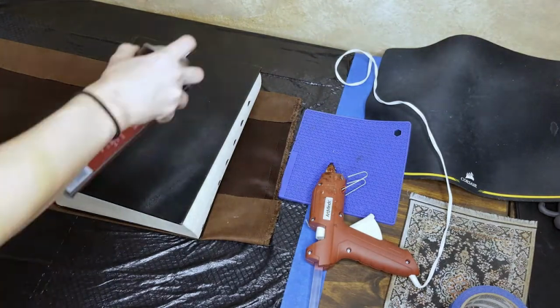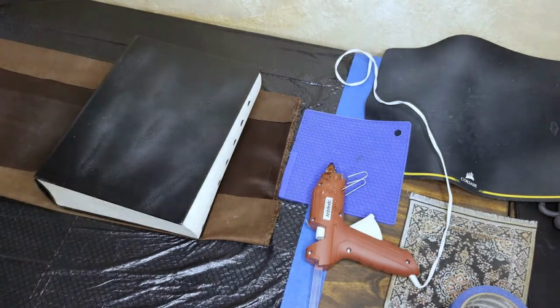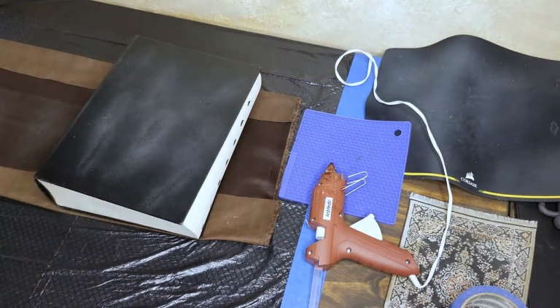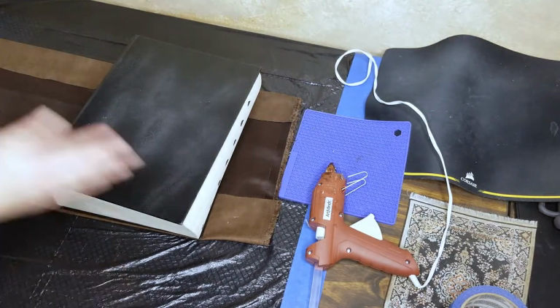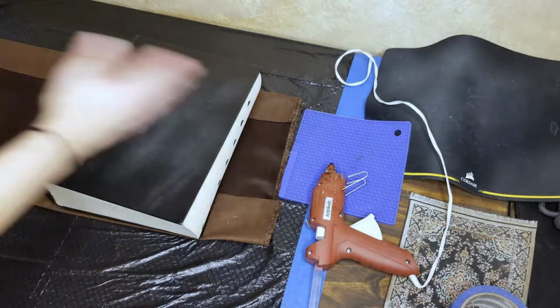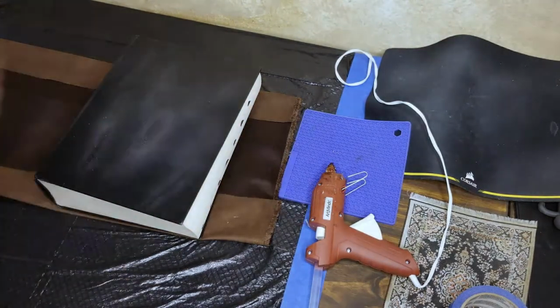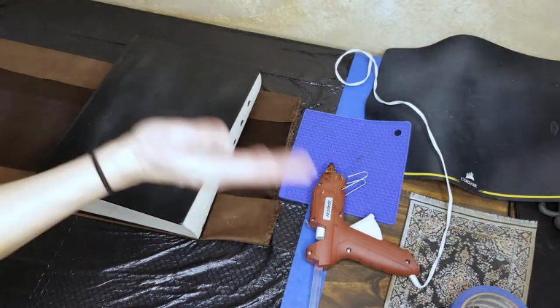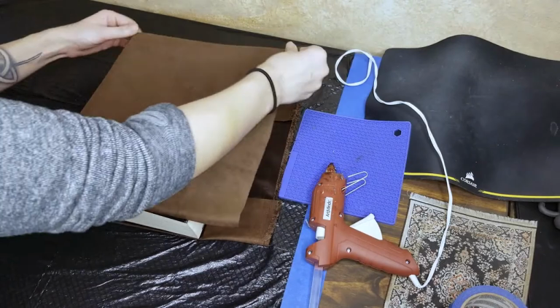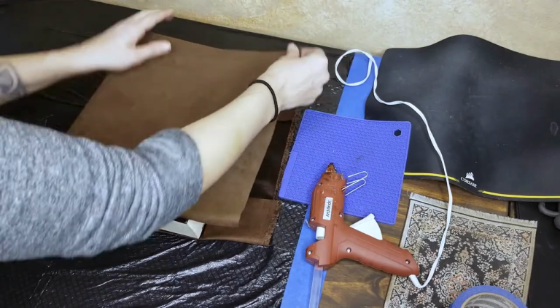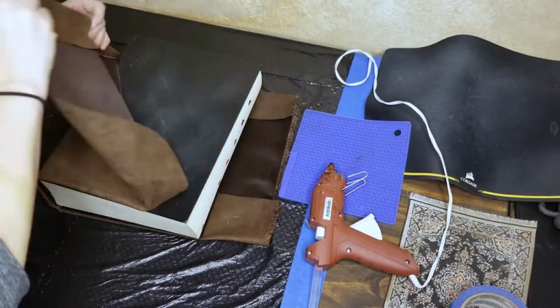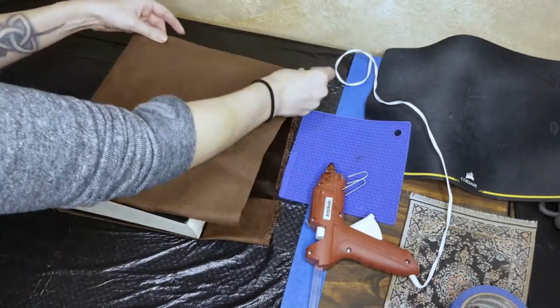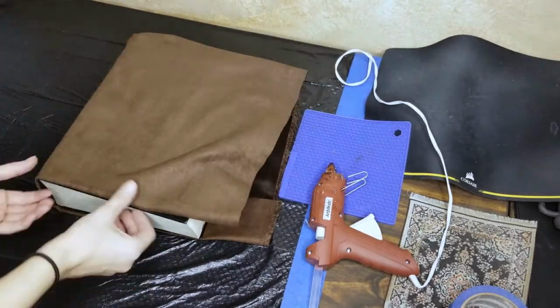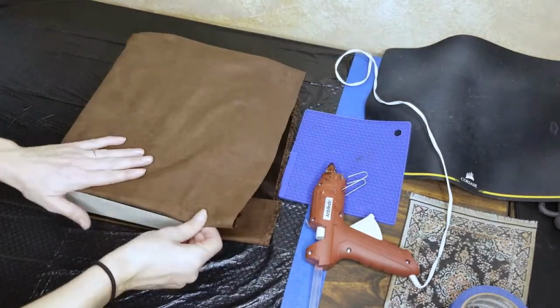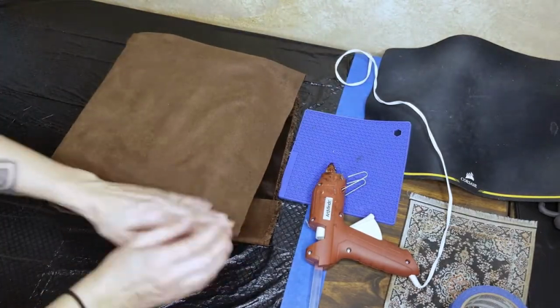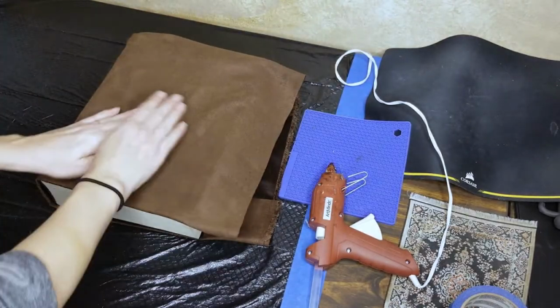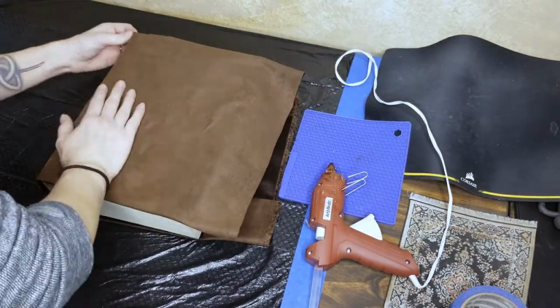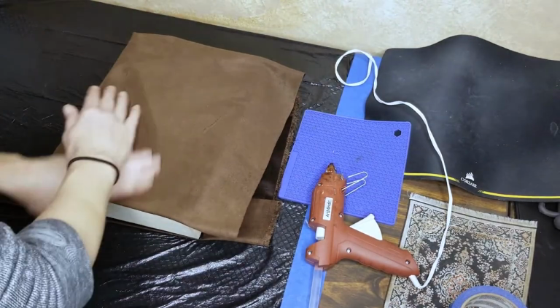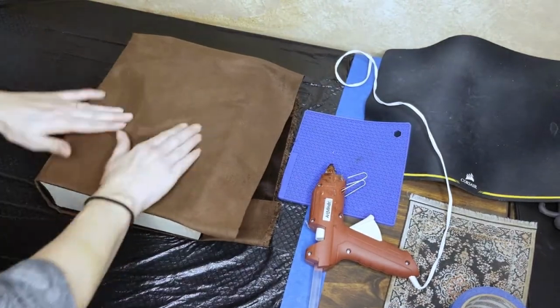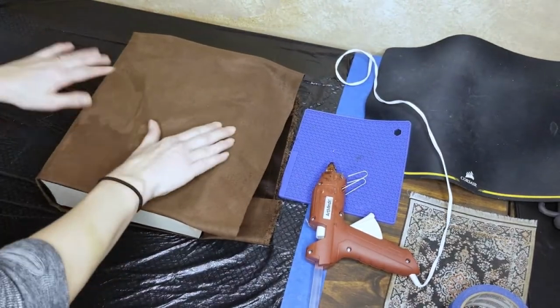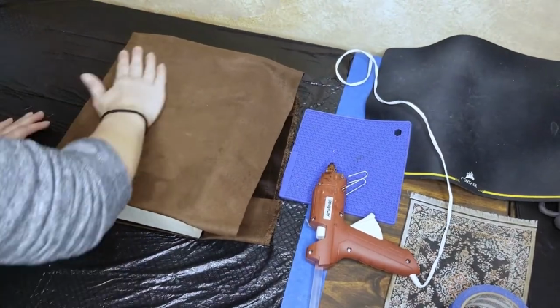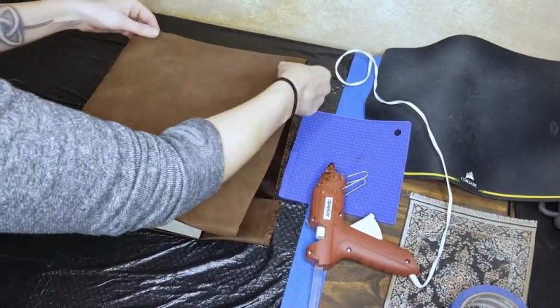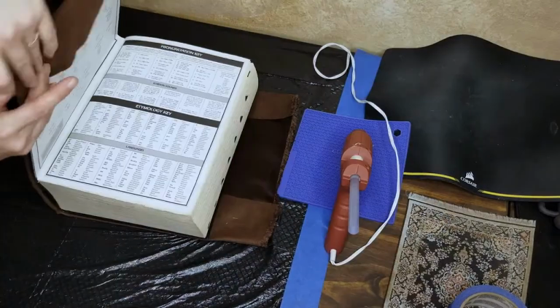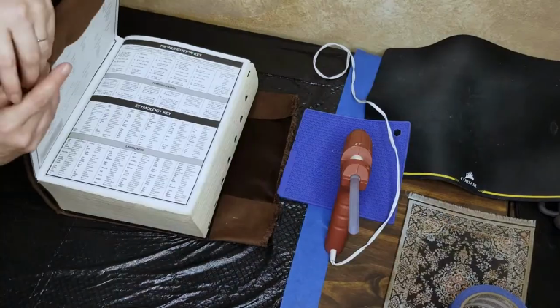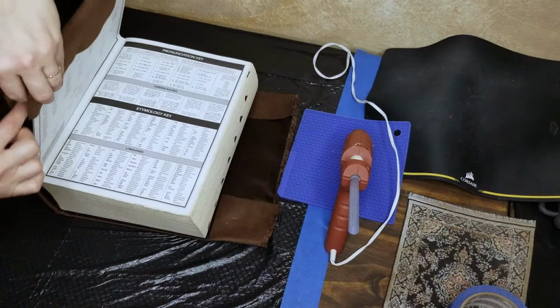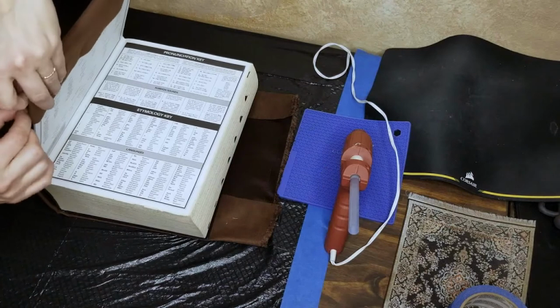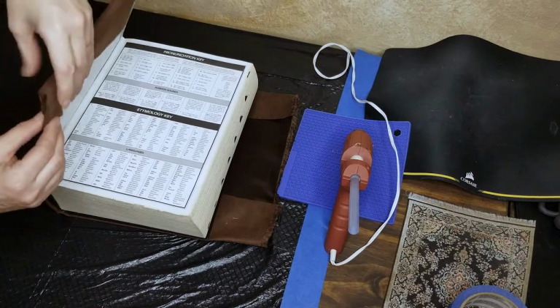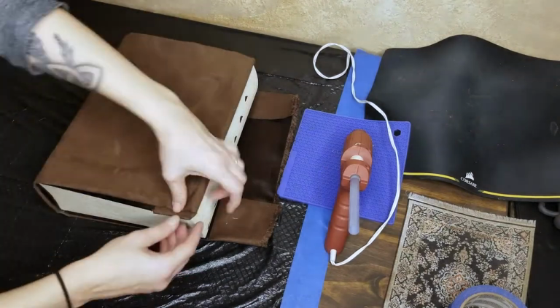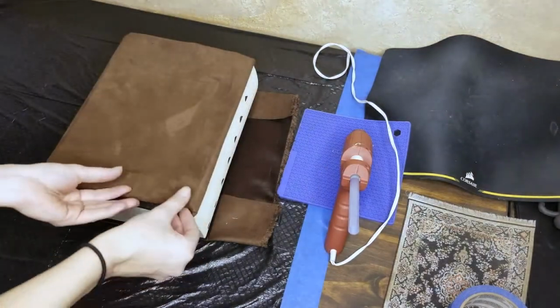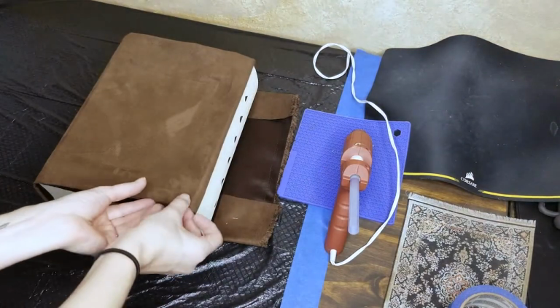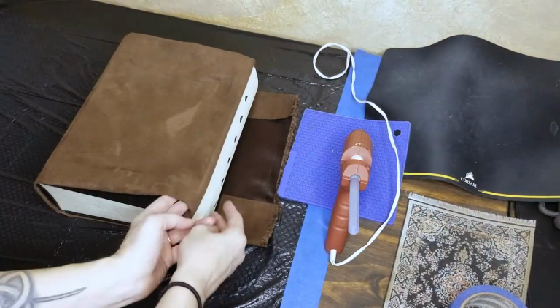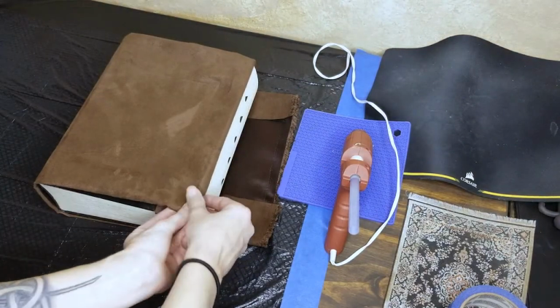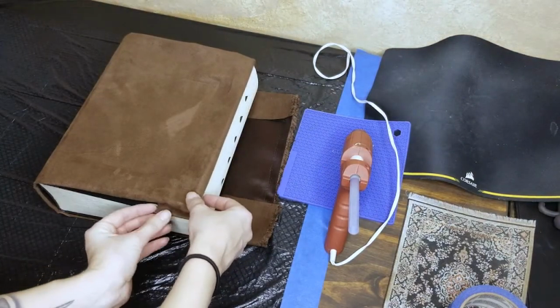Spray the cover and the fabric. Fold the cover over the book and smooth out the fabric. You can also leave the wrinkles in to add character to the book. Slip the edge of the book into the pocket you created.